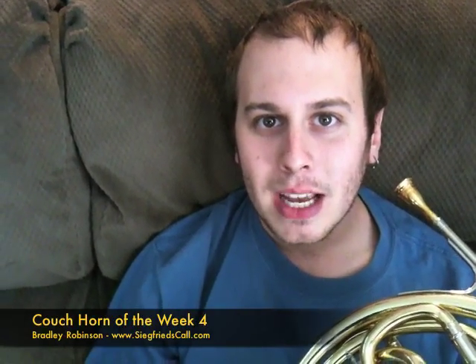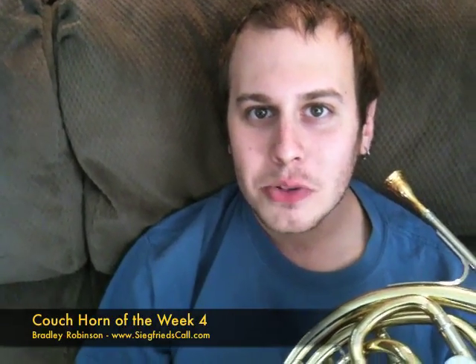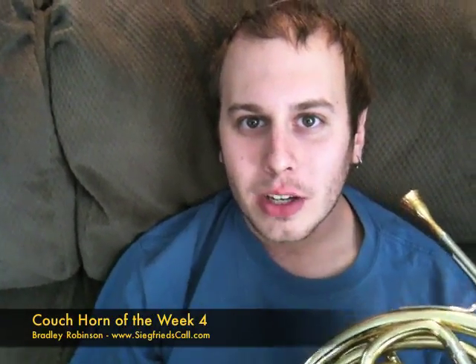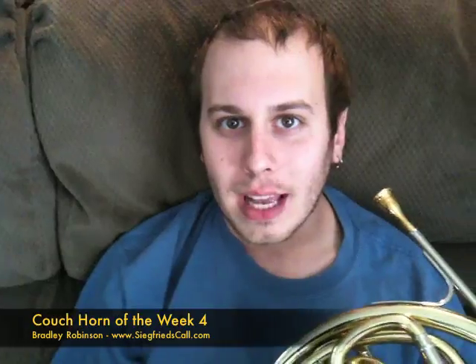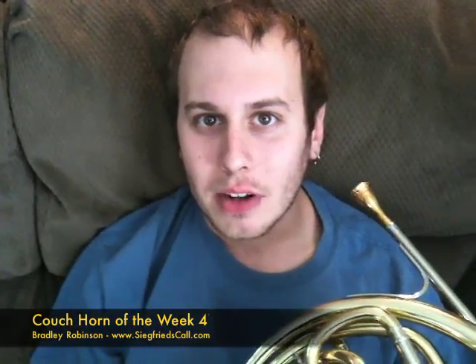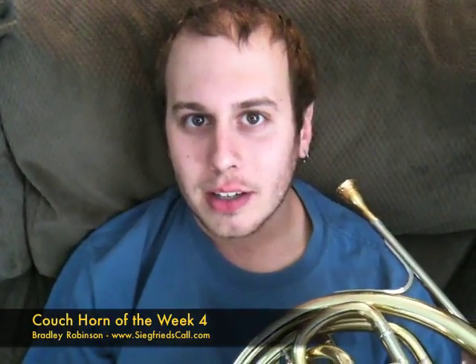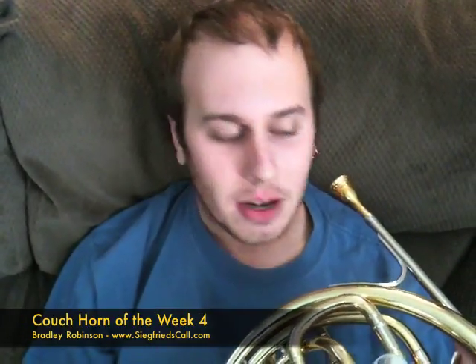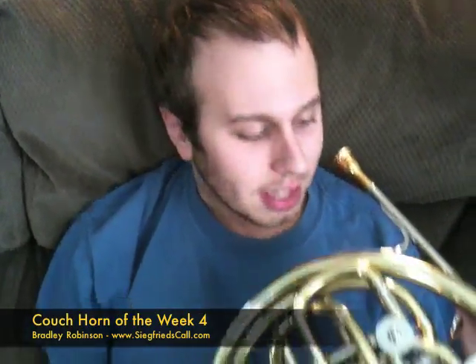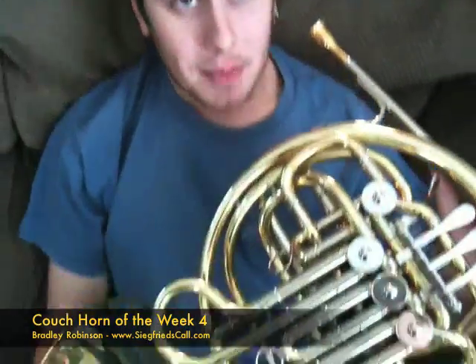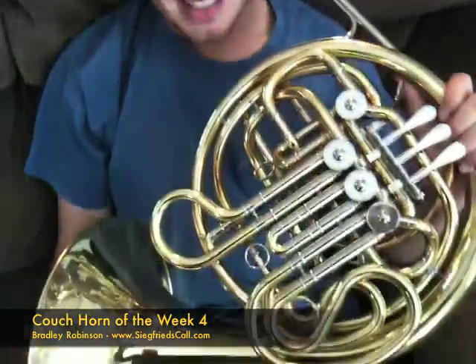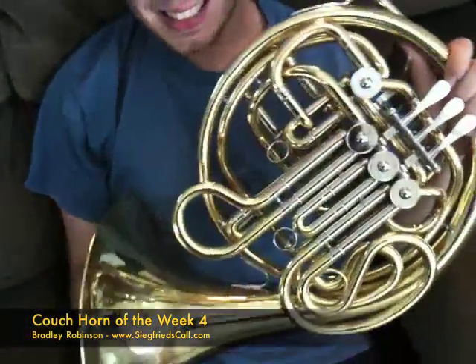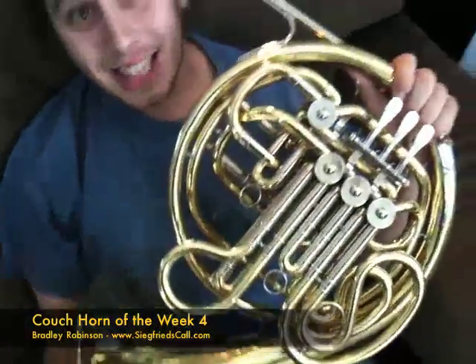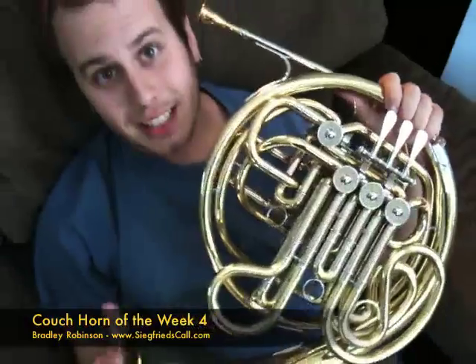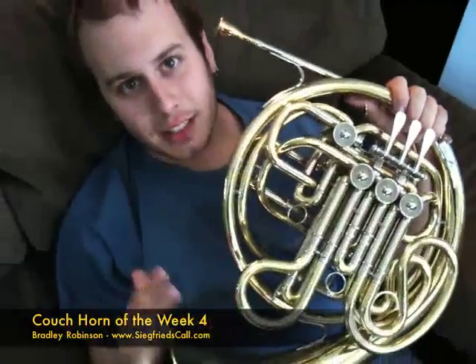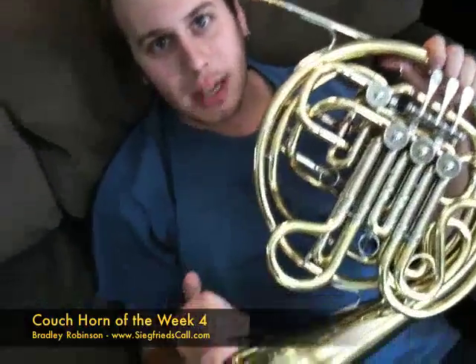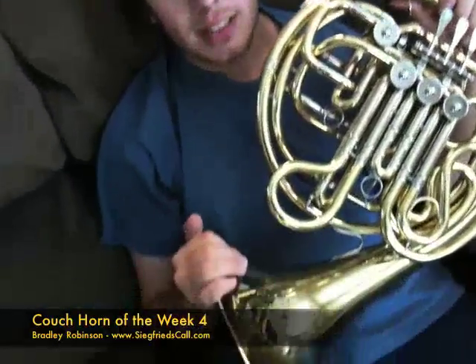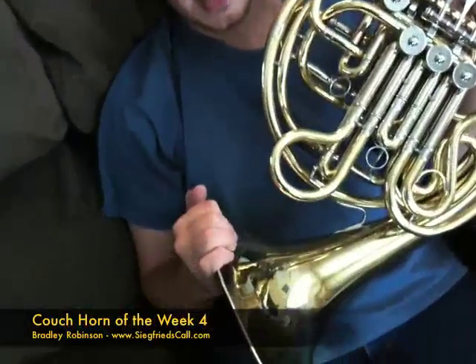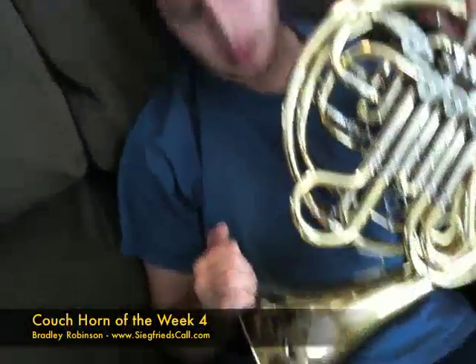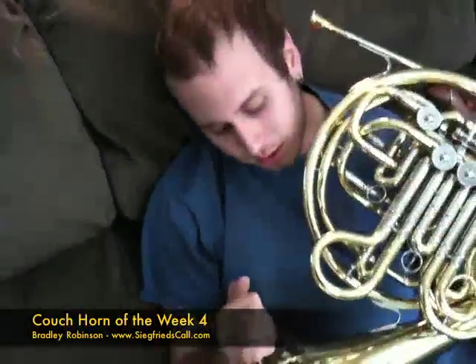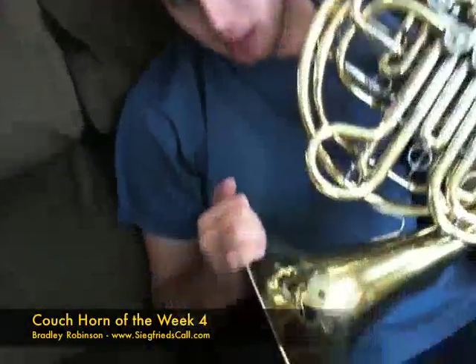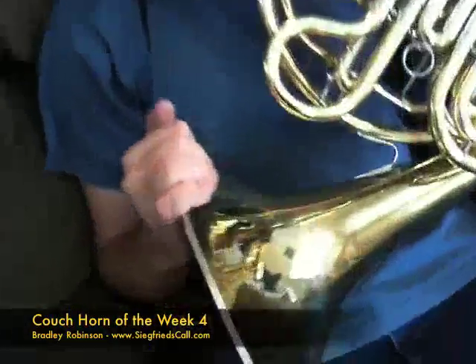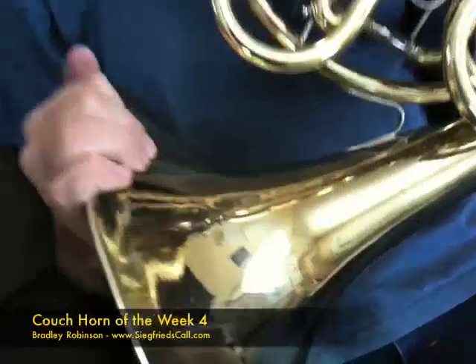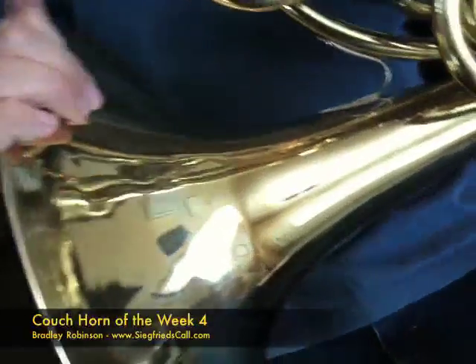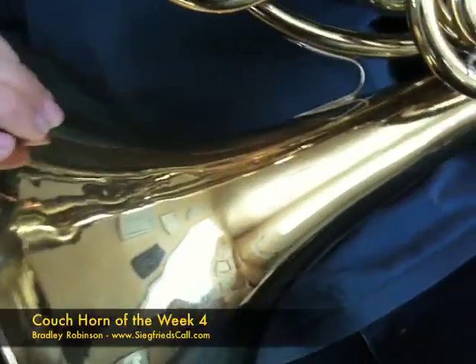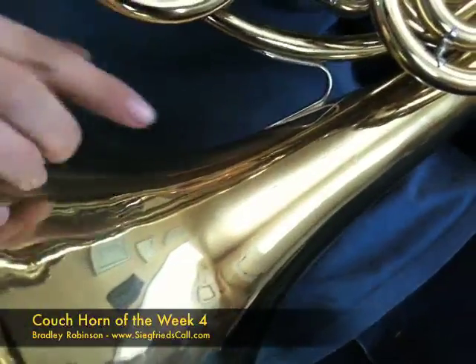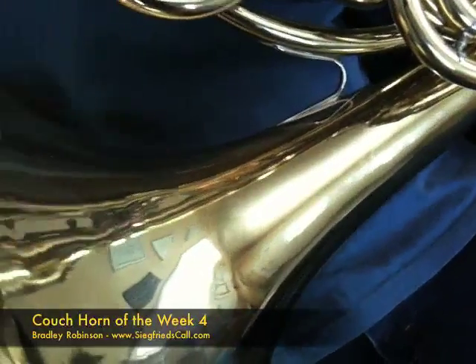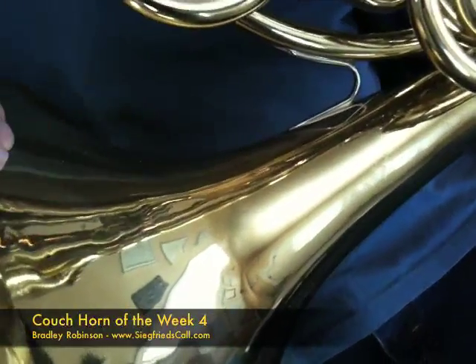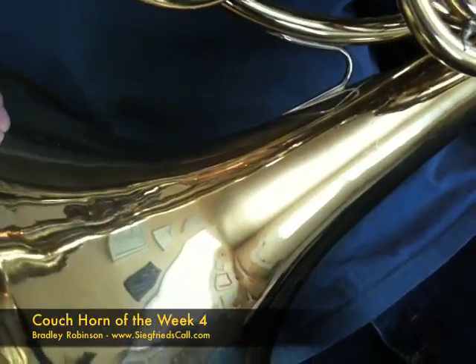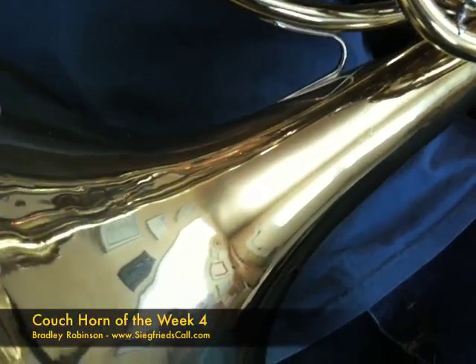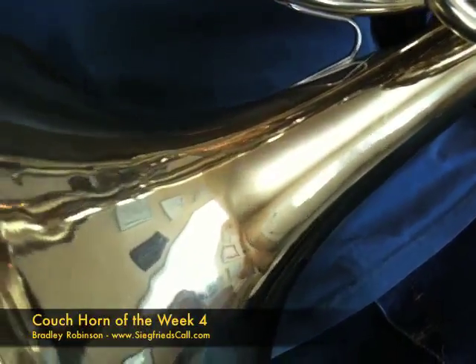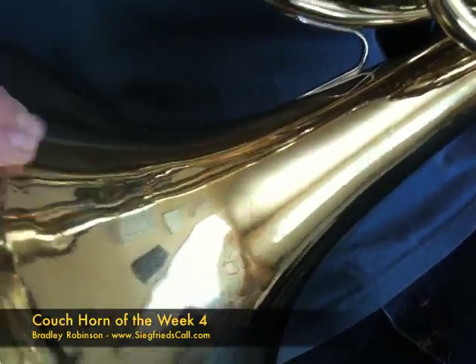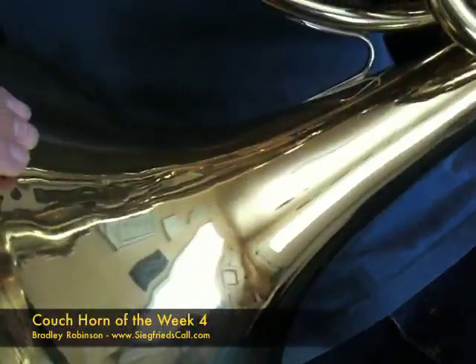This week we have on the couch a Yamaha 668 in yellow brass and it's lacquered. The bell on this horn is a large throat, very similar to a Con 8D, however this is in yellow brass.